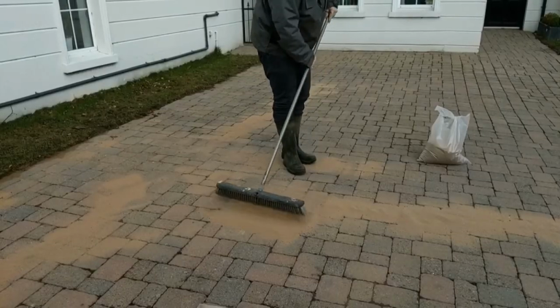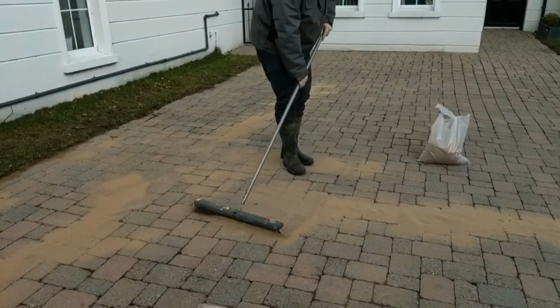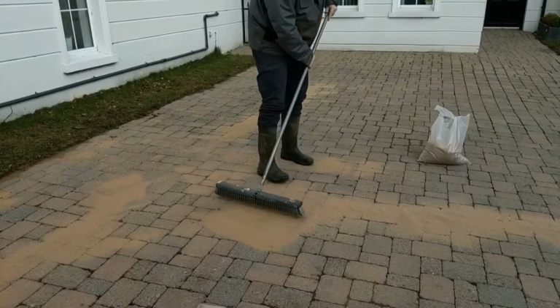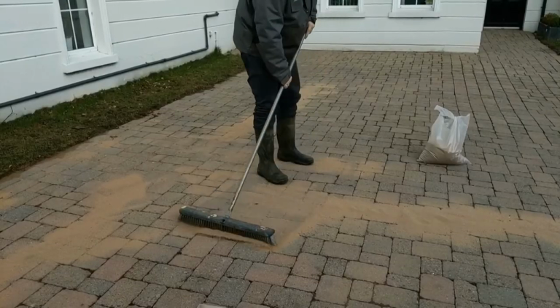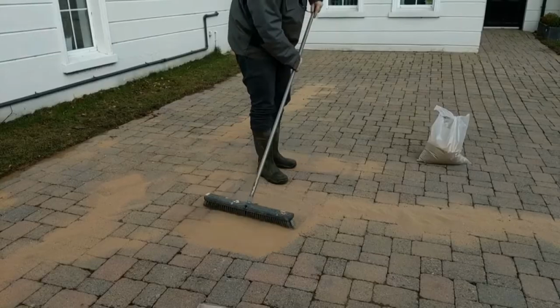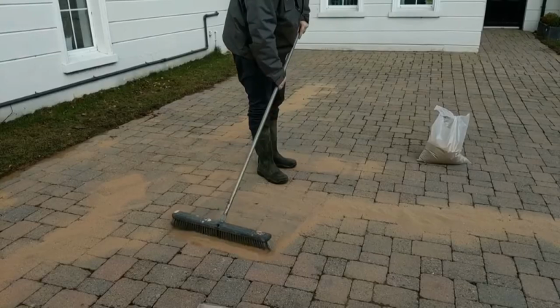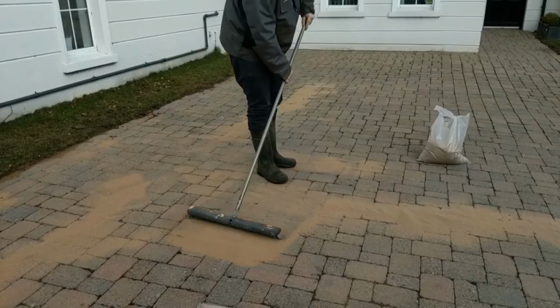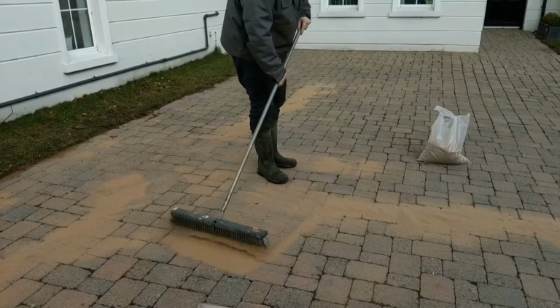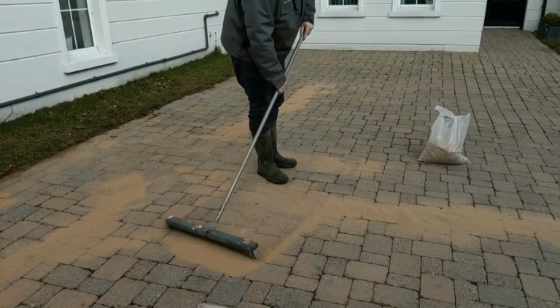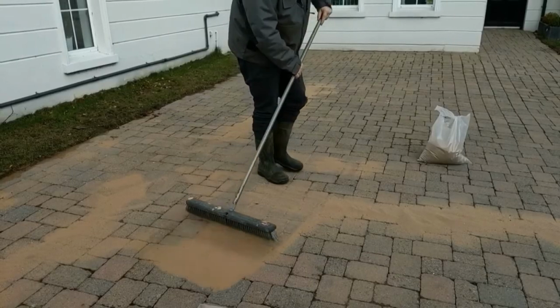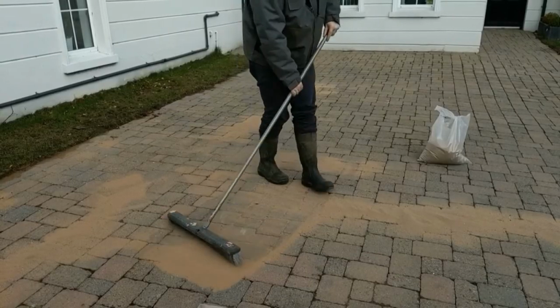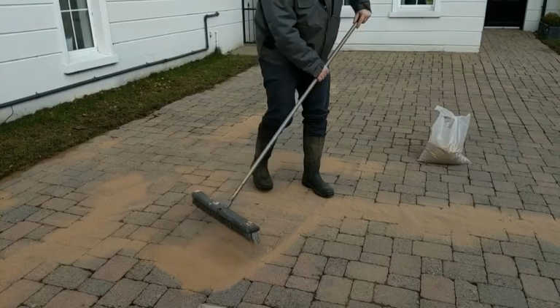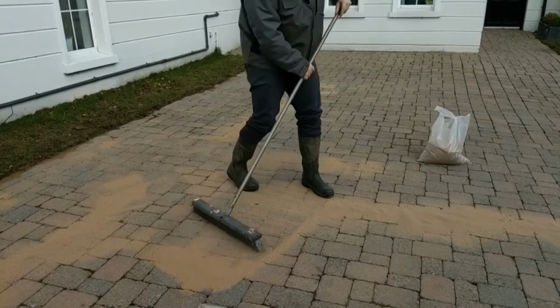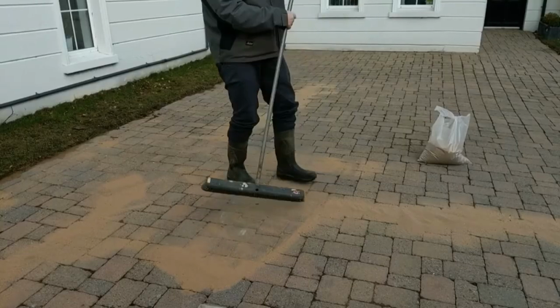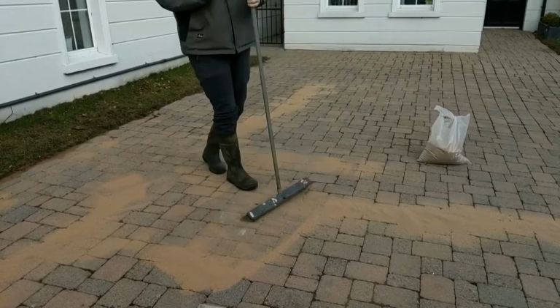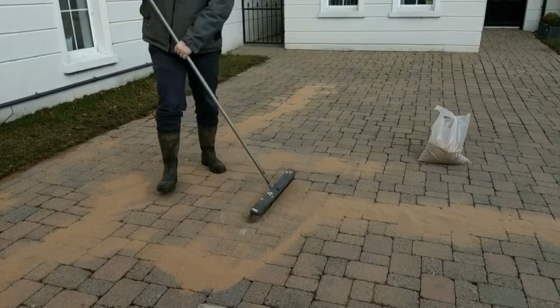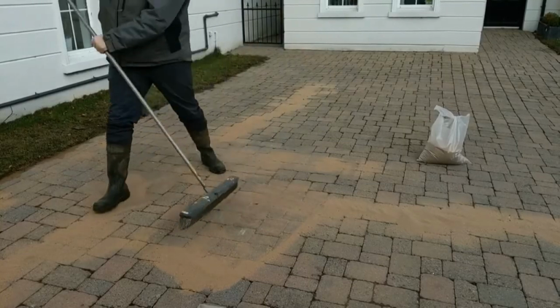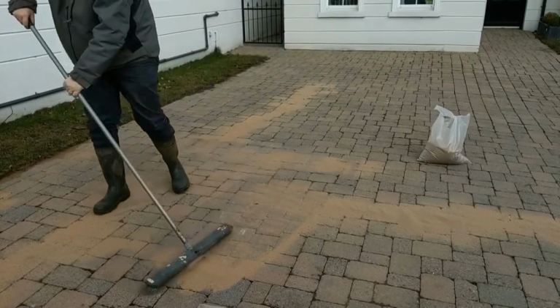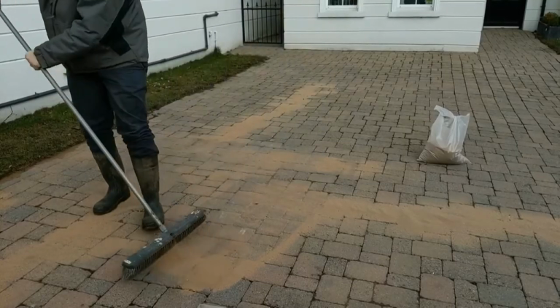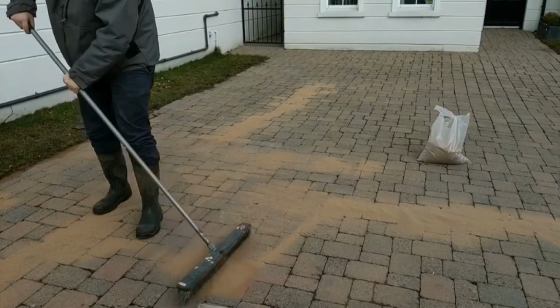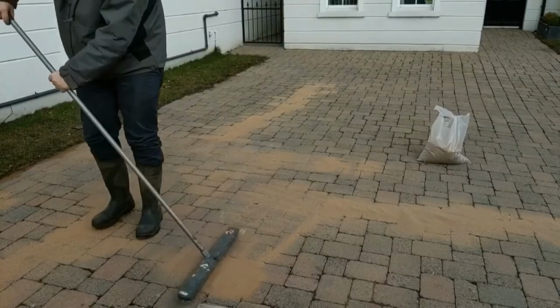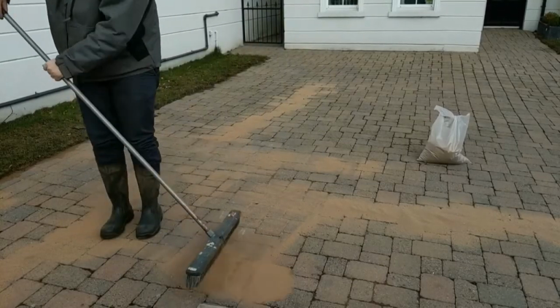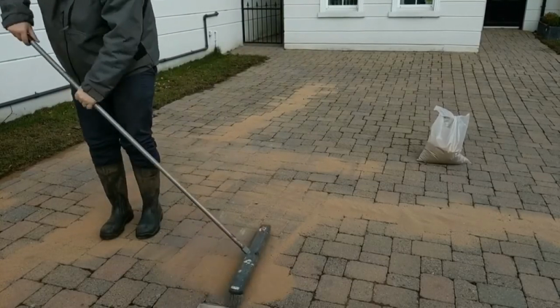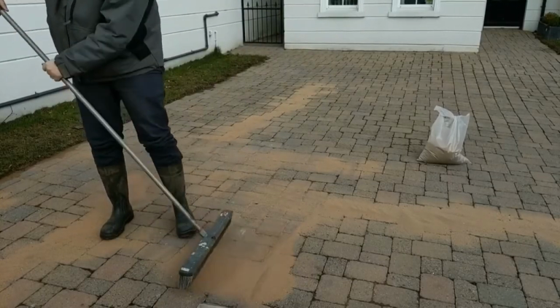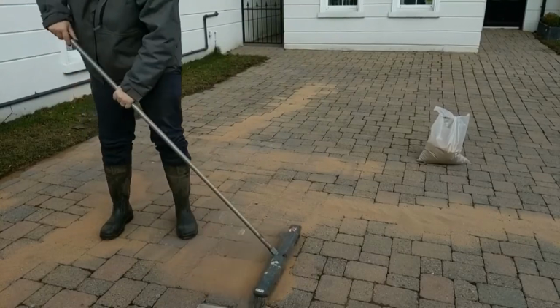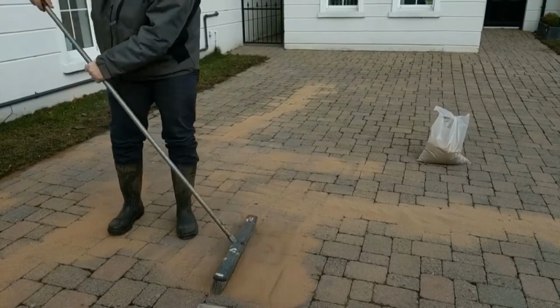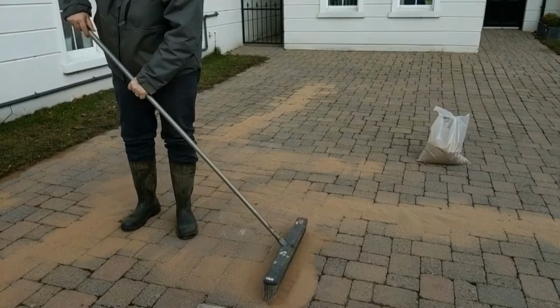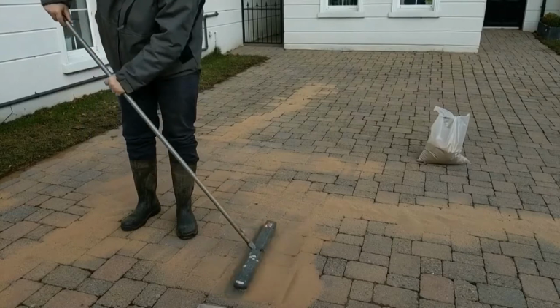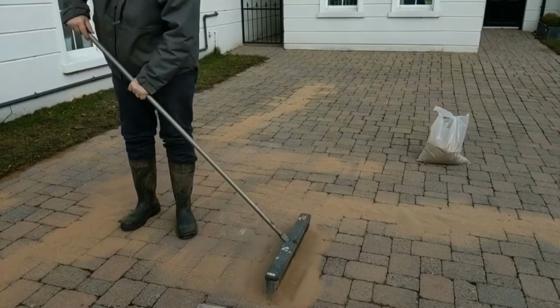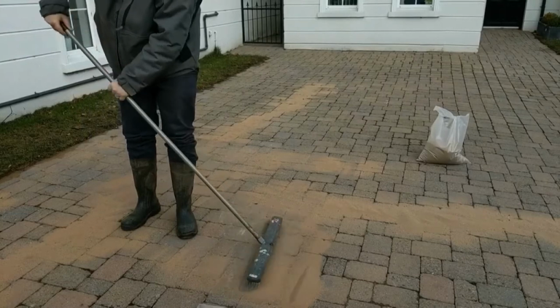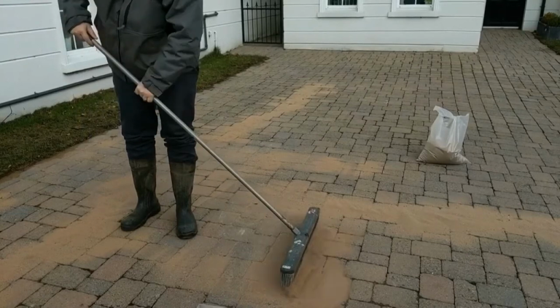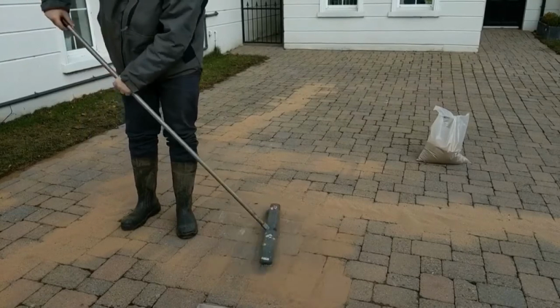Whenever you're brushing it in, you're best to use a soft floor brush. You usually have to go over it a few times to get it brushed in. This helps stabilize the pavement and is a really important step.